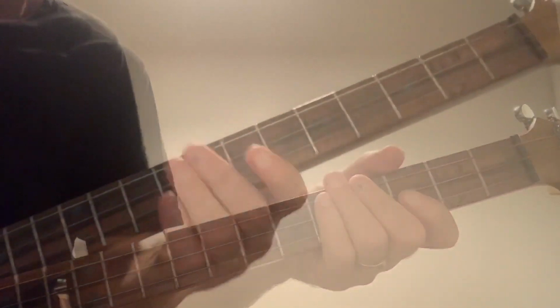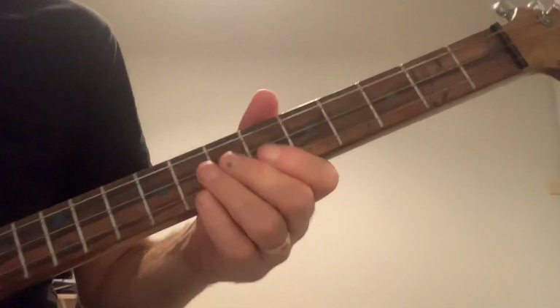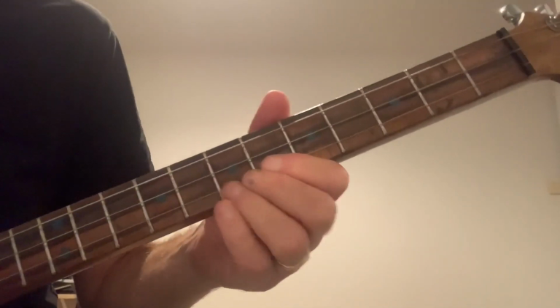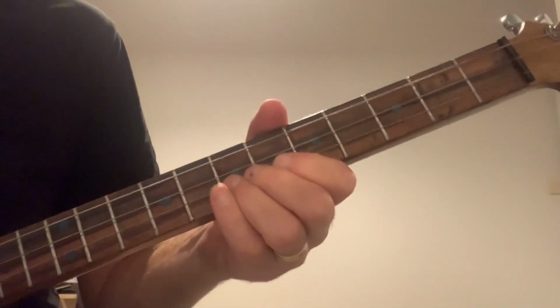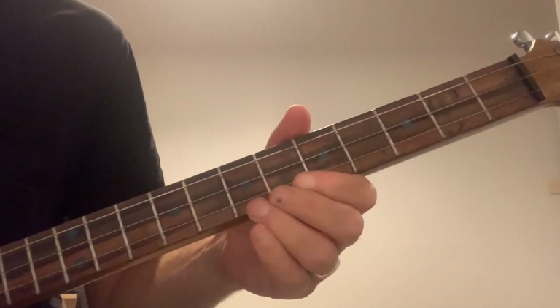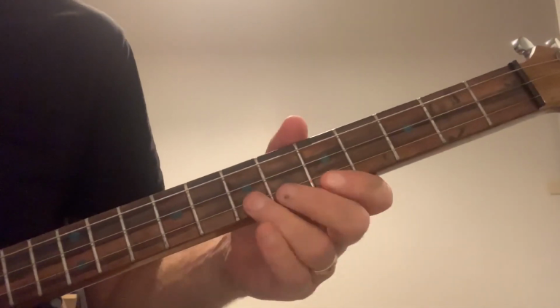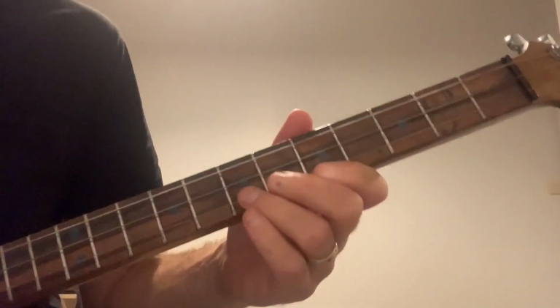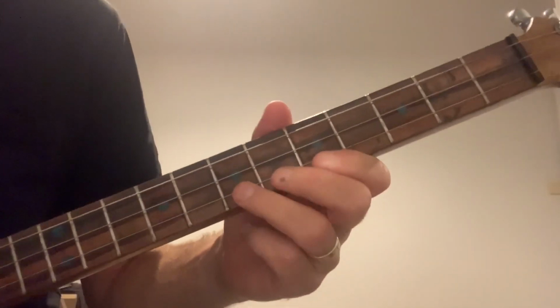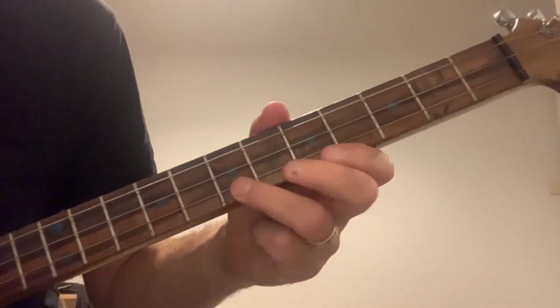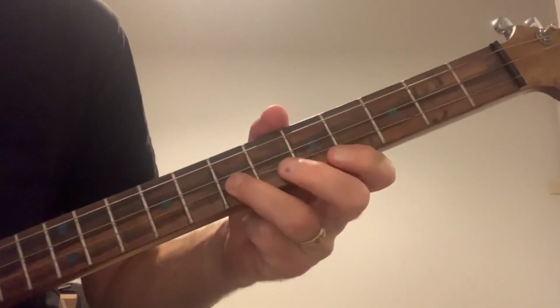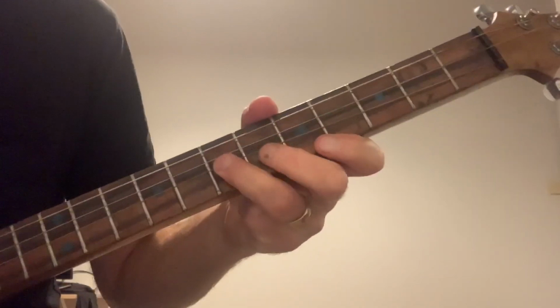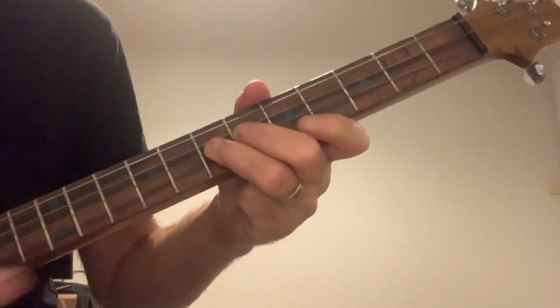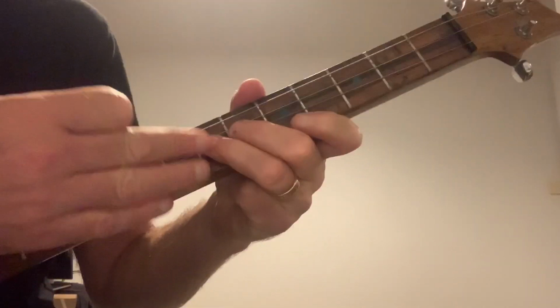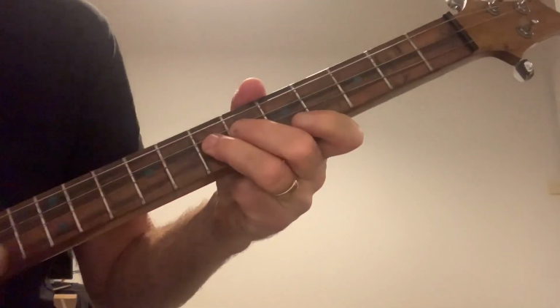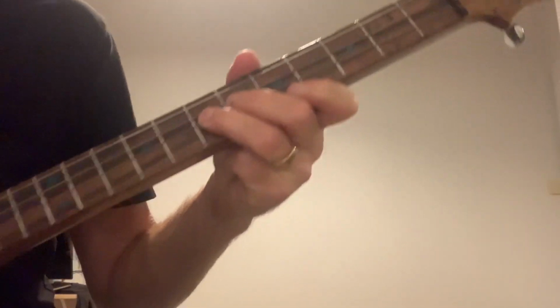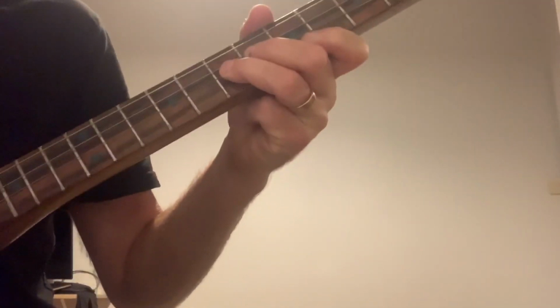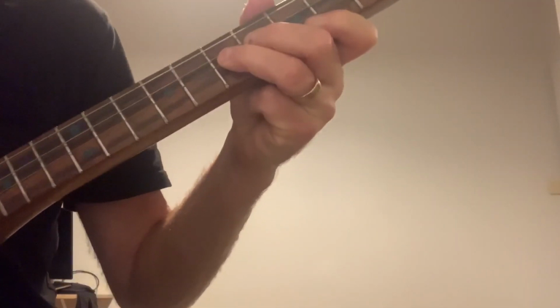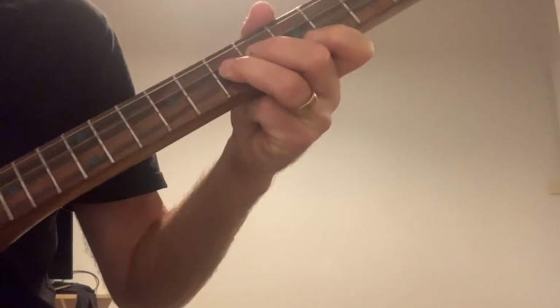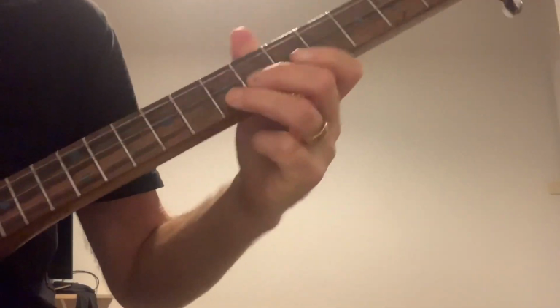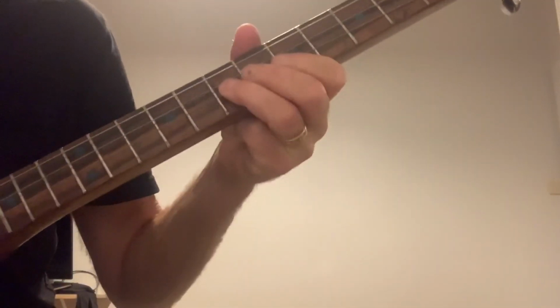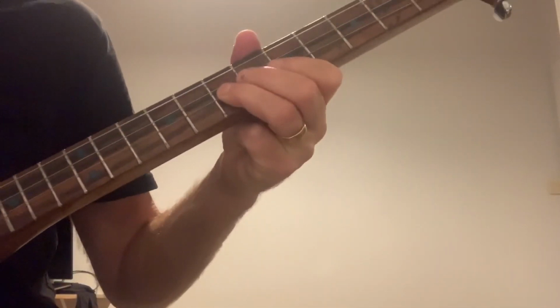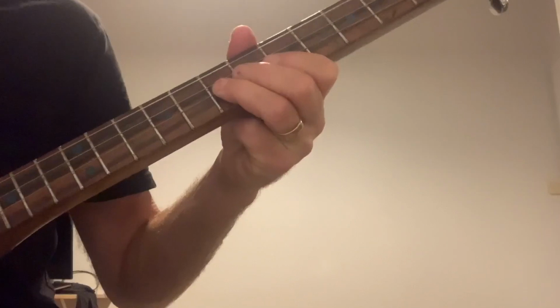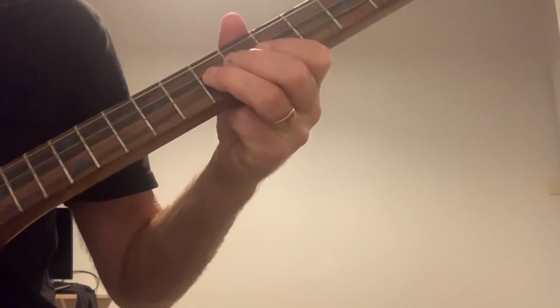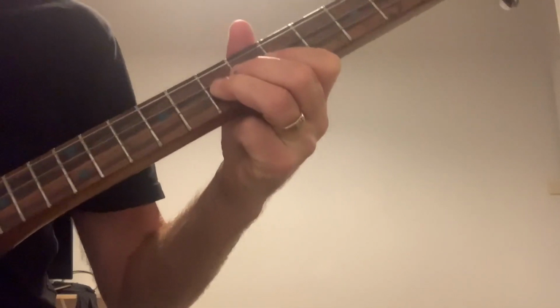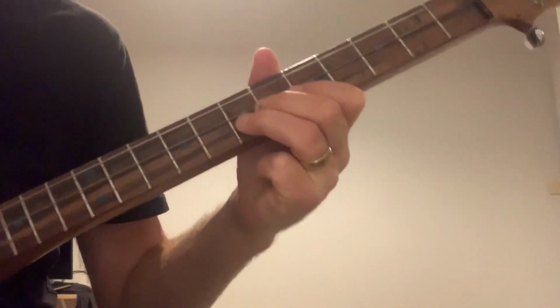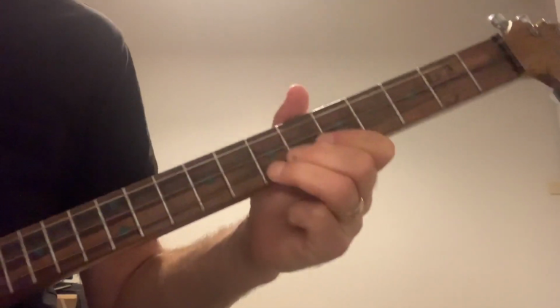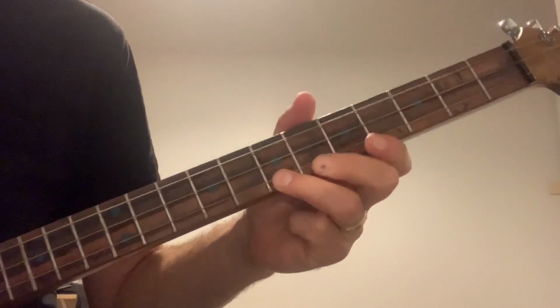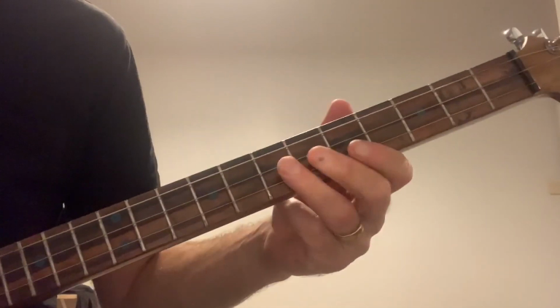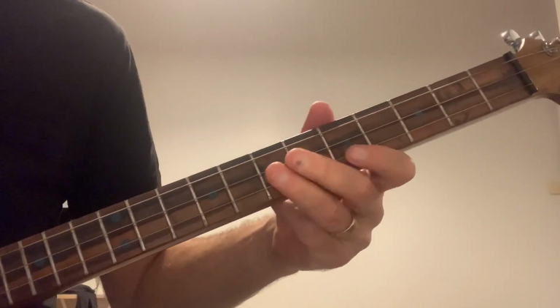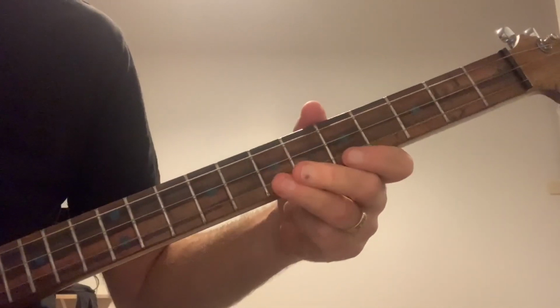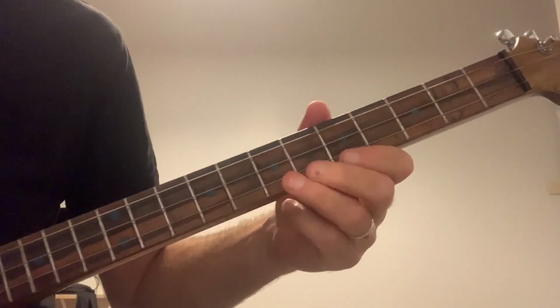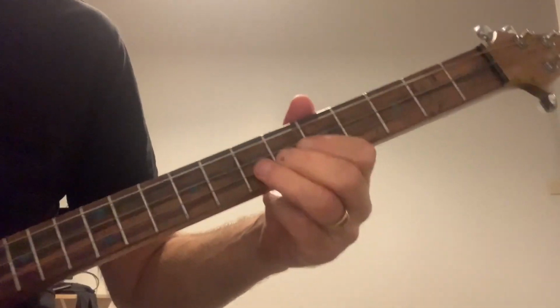It starts off with that little note that comes down here — it's on the 7th fret on that high G. It's already in position being bent up, you hit it, you hit just that one string, and then you release the bend and you just bring it down.